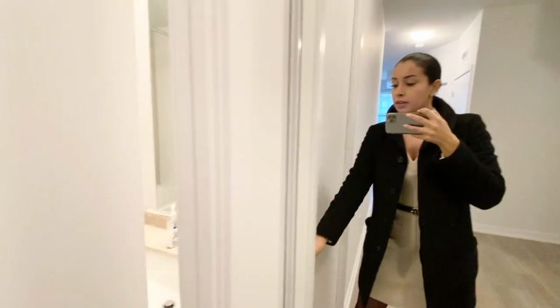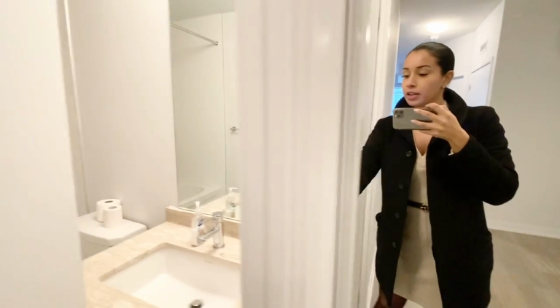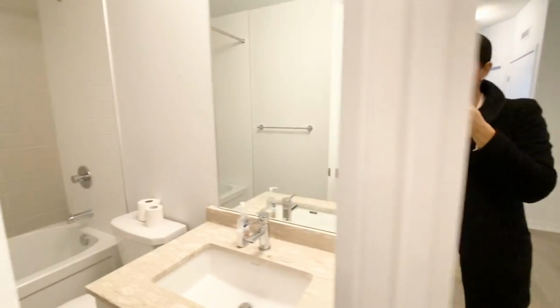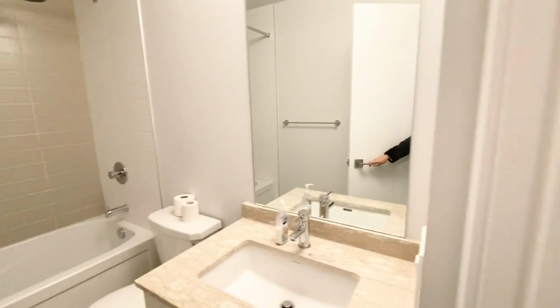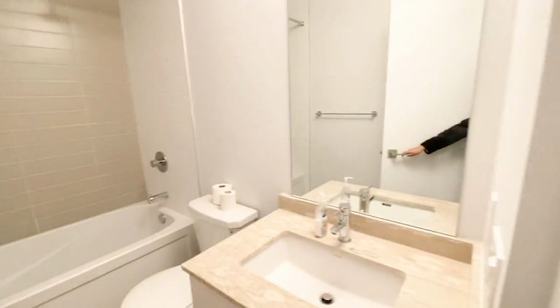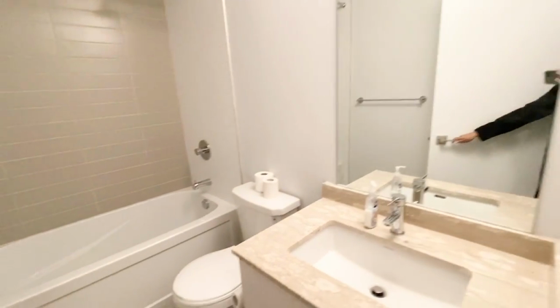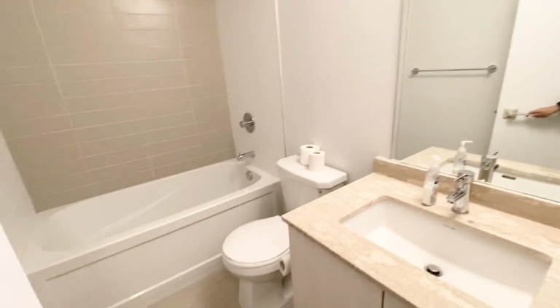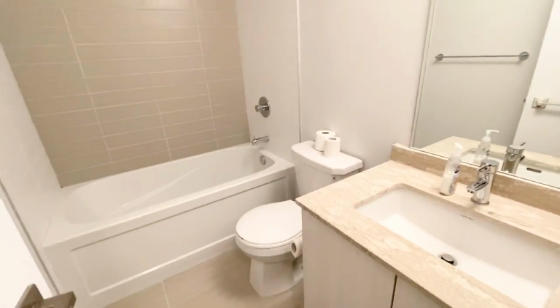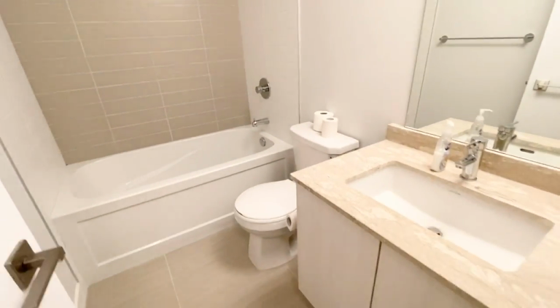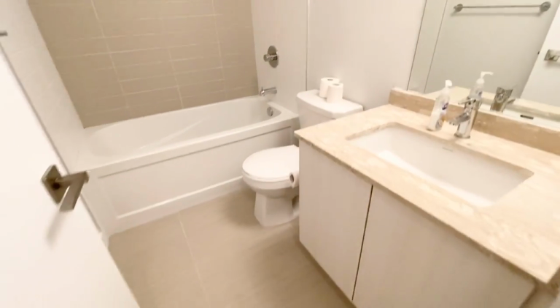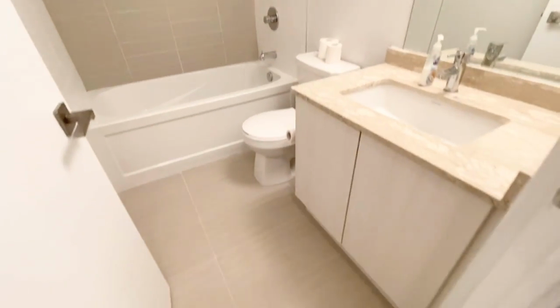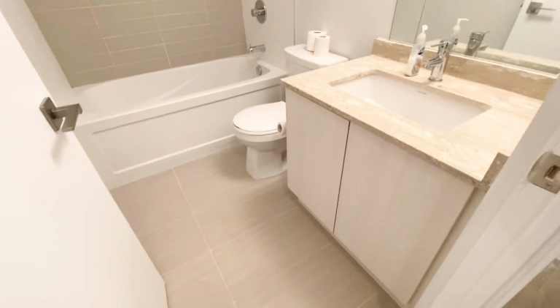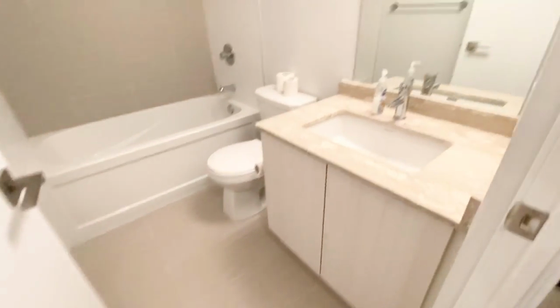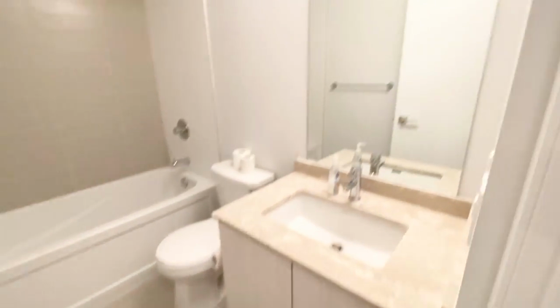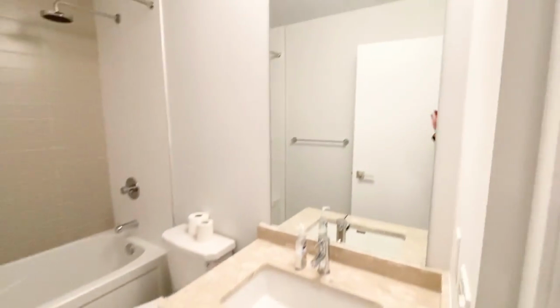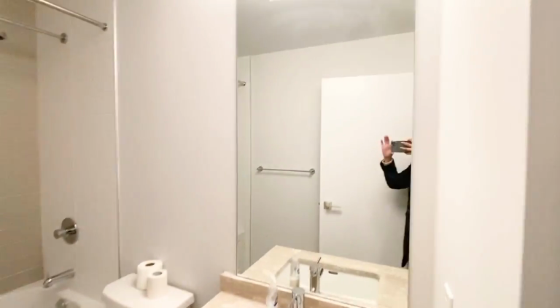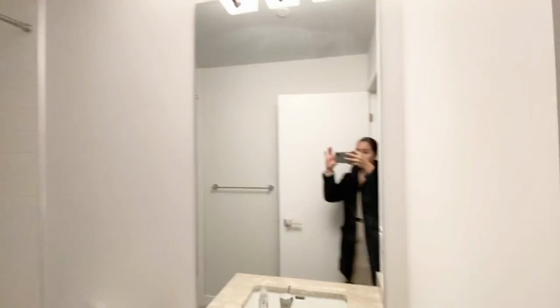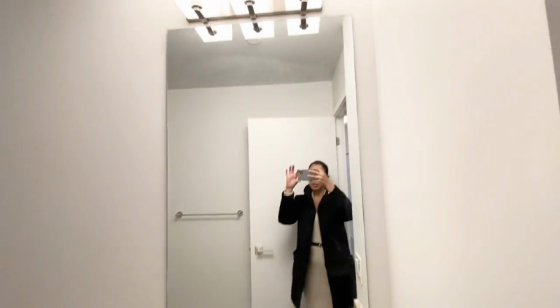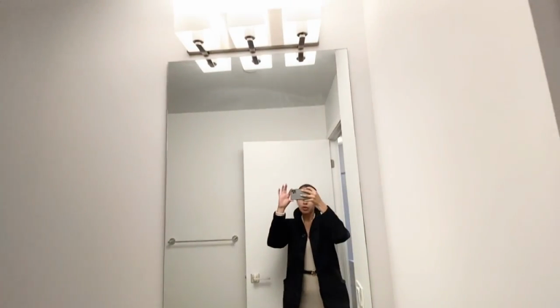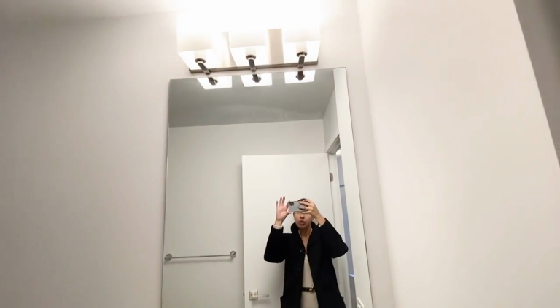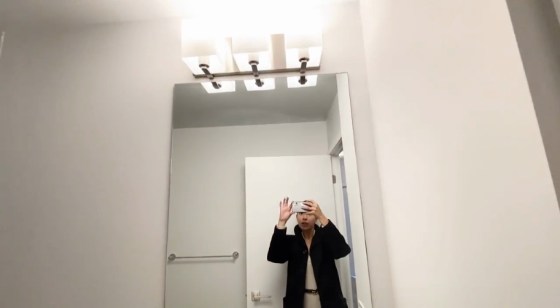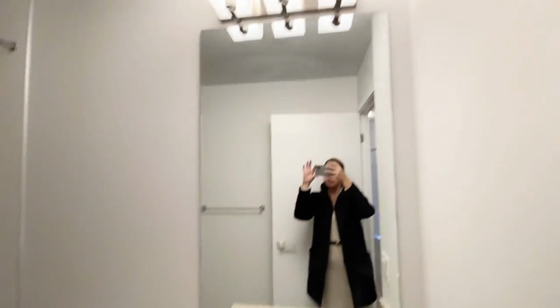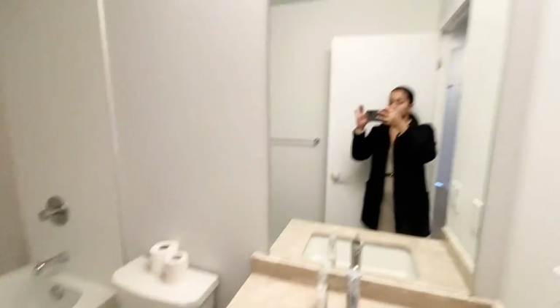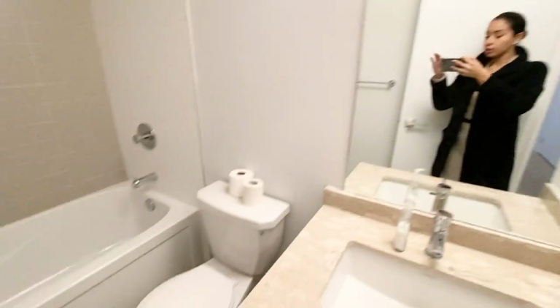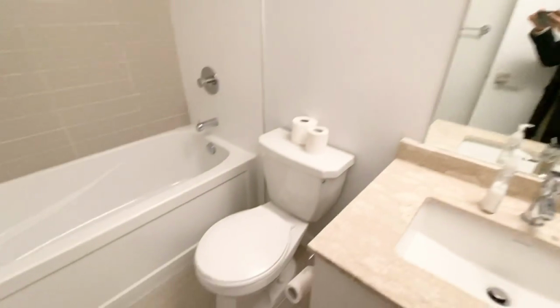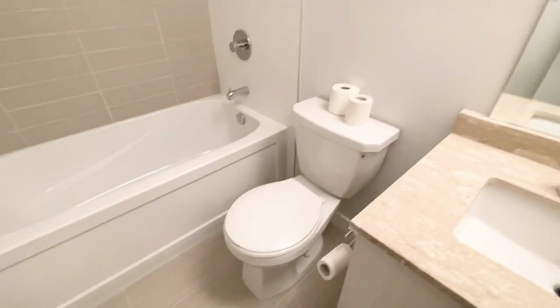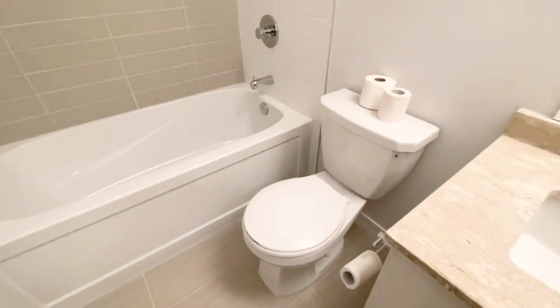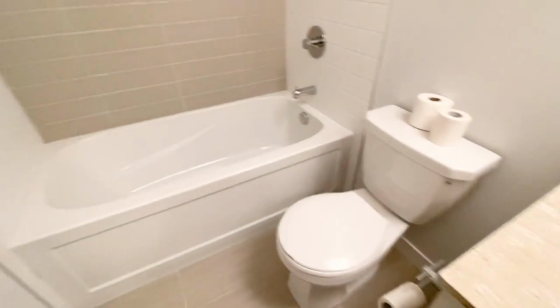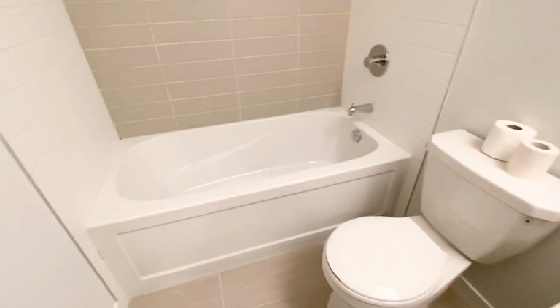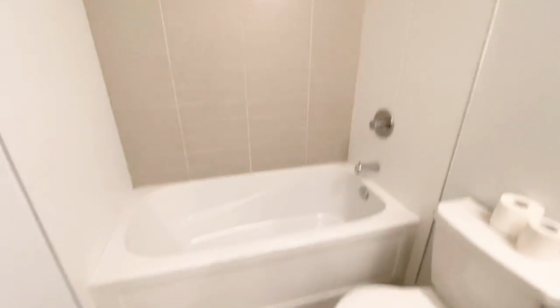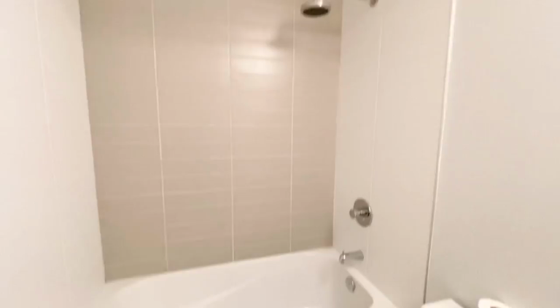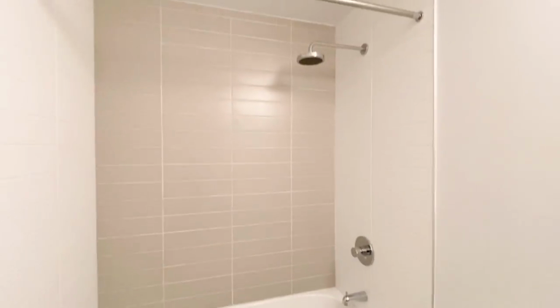Here we have our full bathroom. As you can see, we have the mirror, toilet, and full bath and shower.